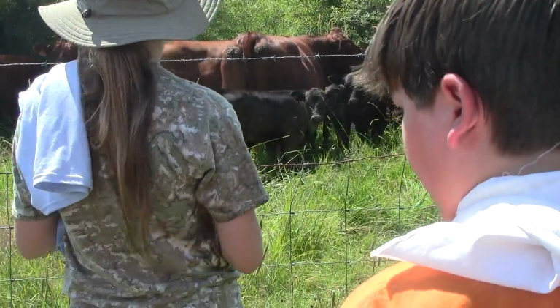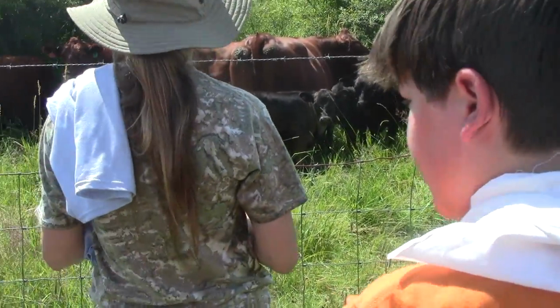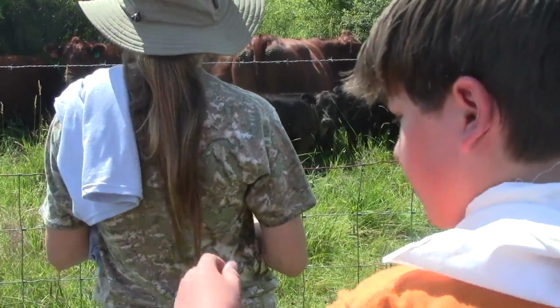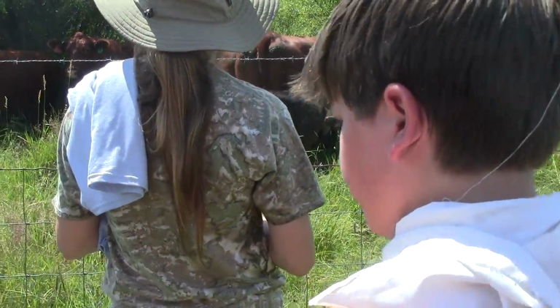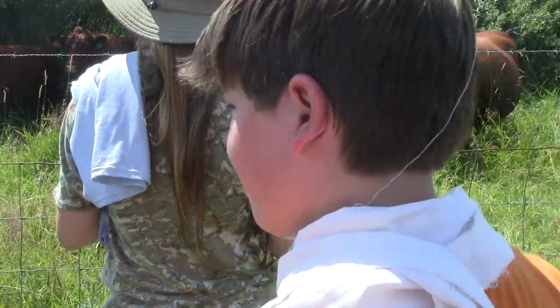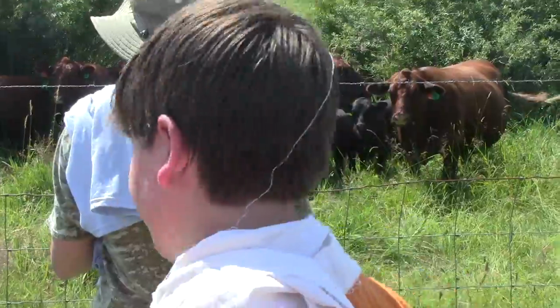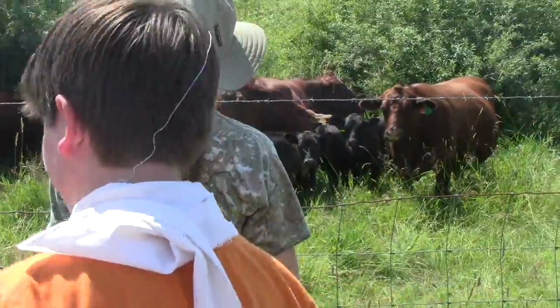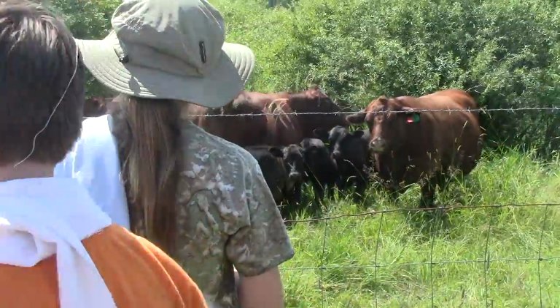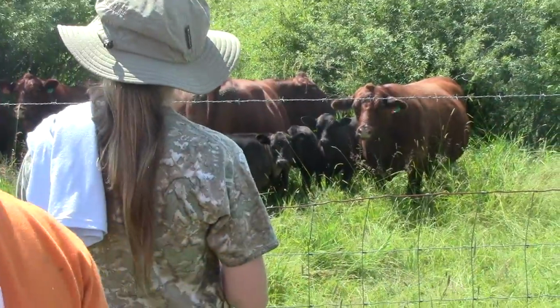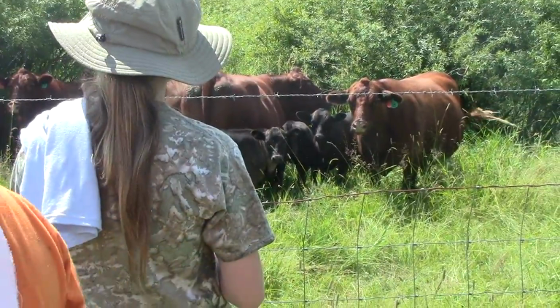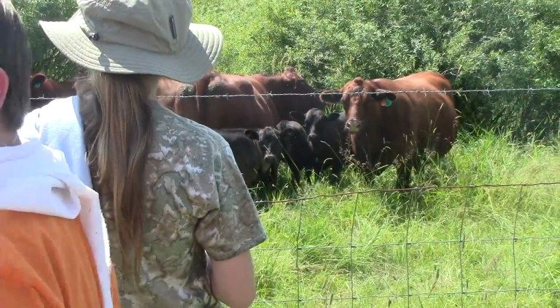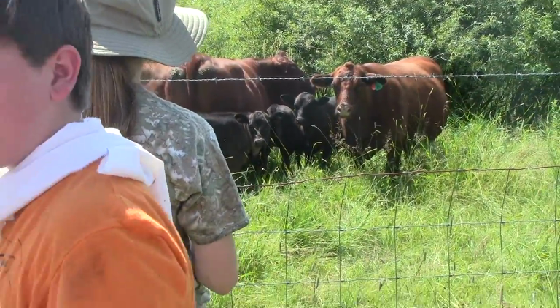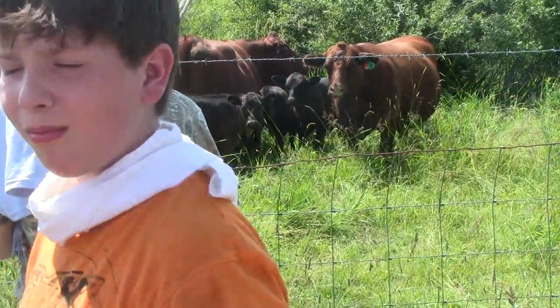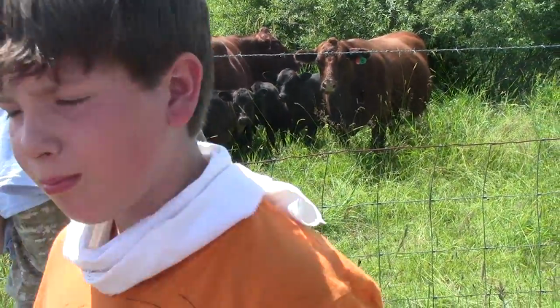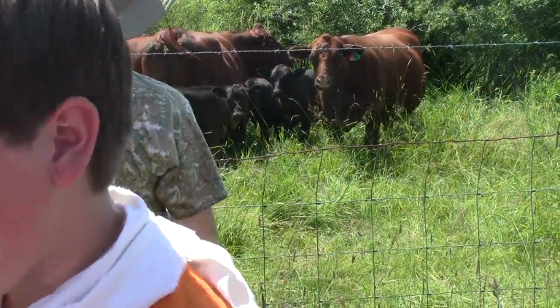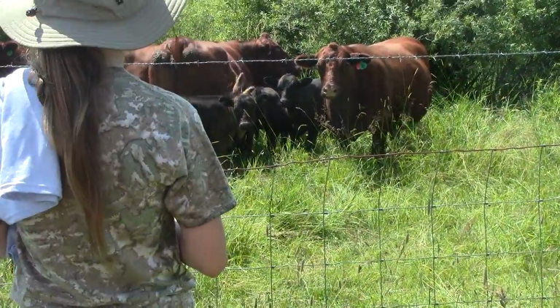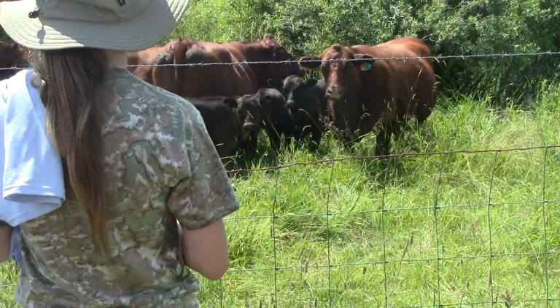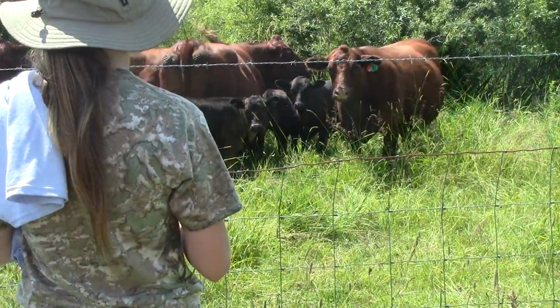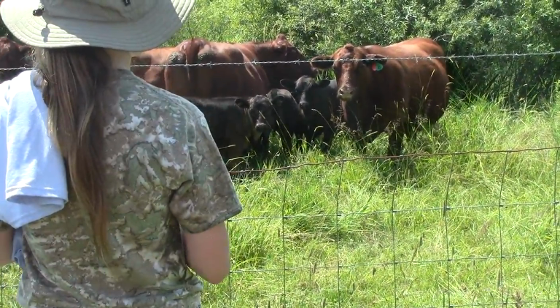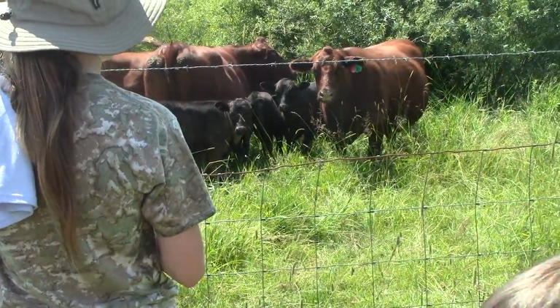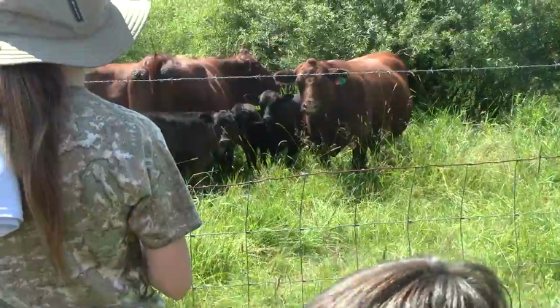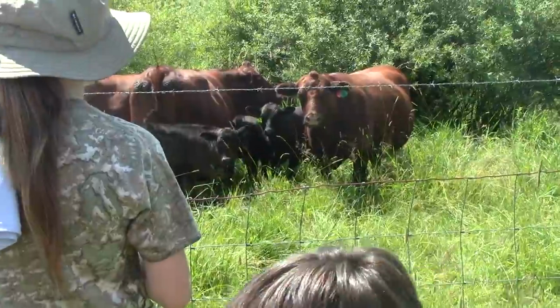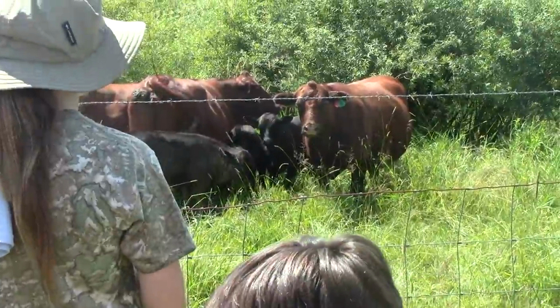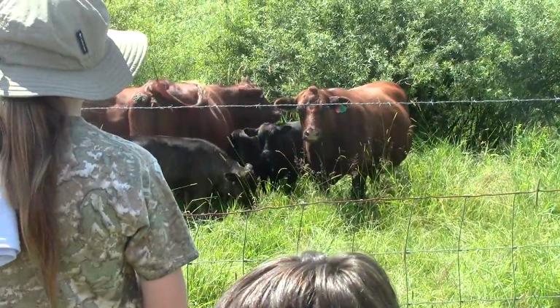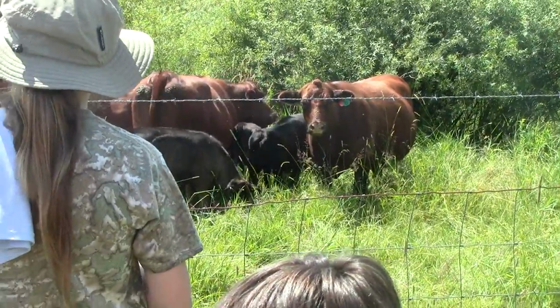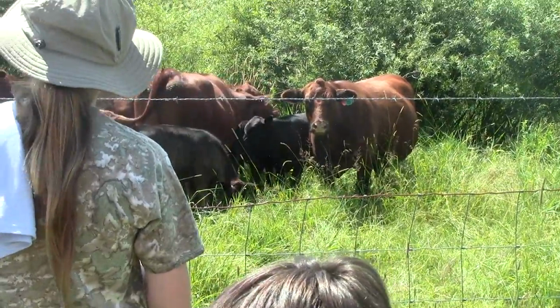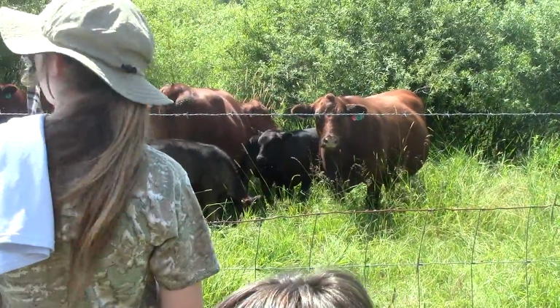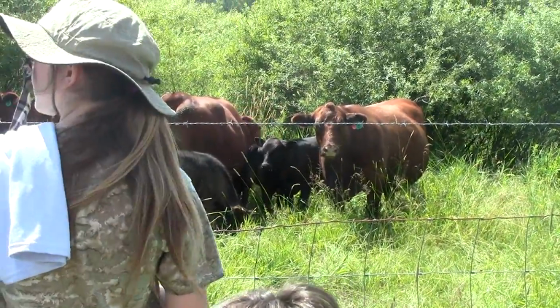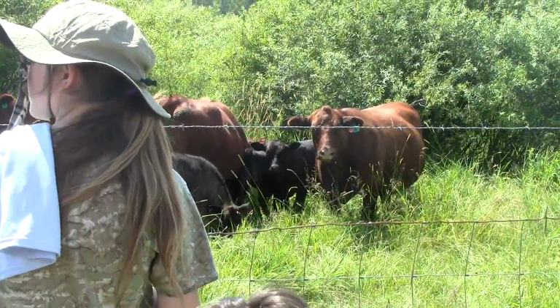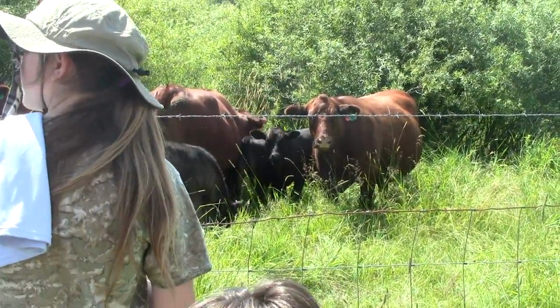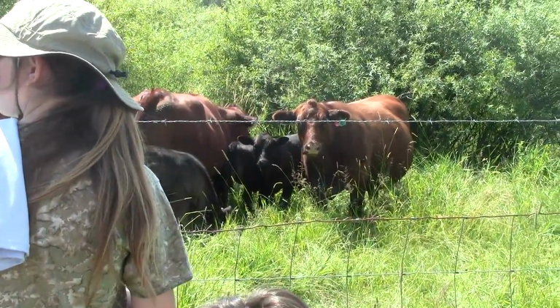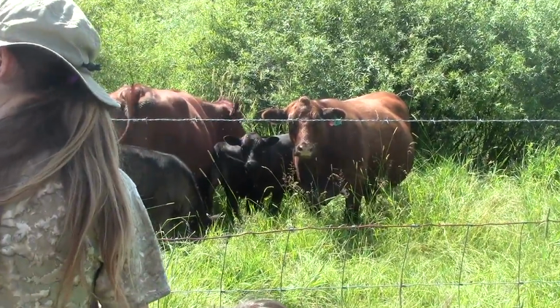And they're not friendly. You can walk in there and they'll just move away from you. They won't hurt you, but they're not like the milk cows that want to come over and get scratched and roughed up.